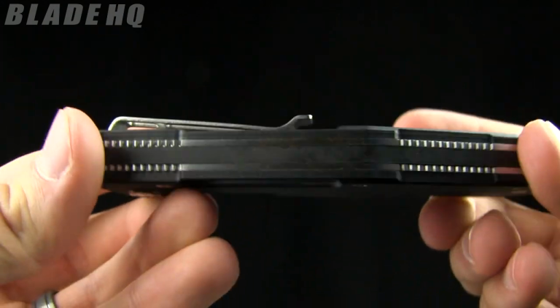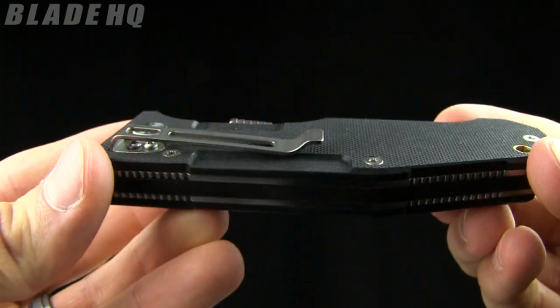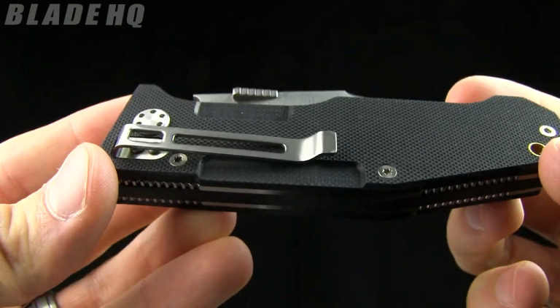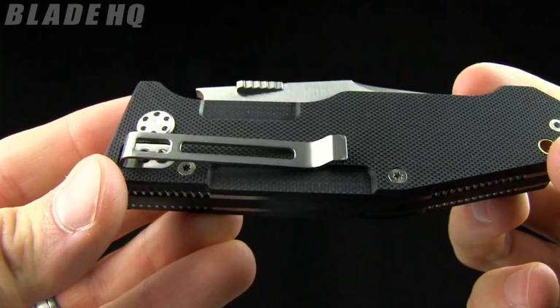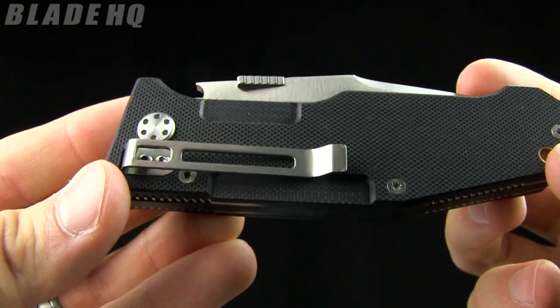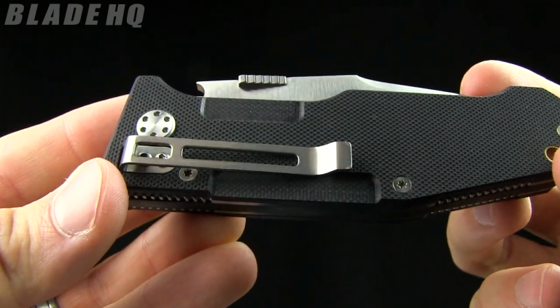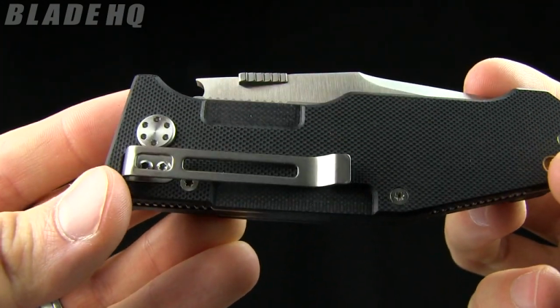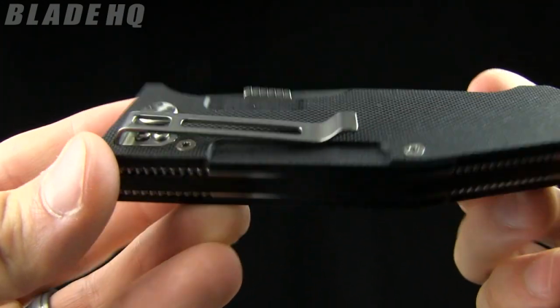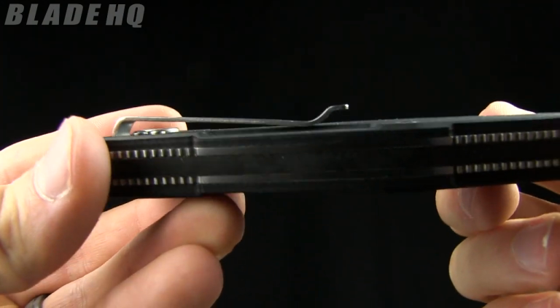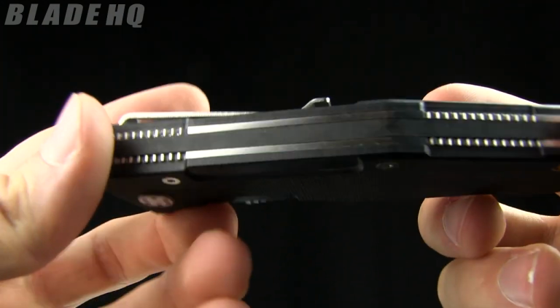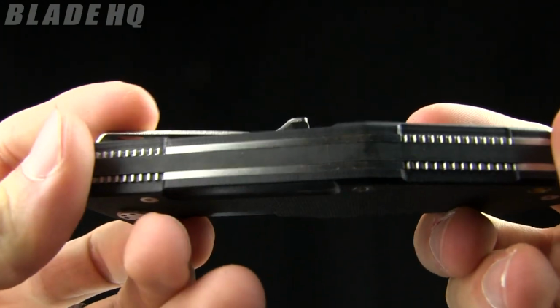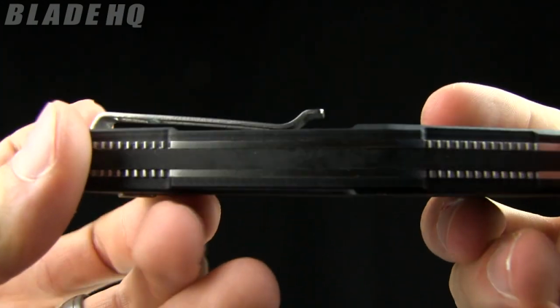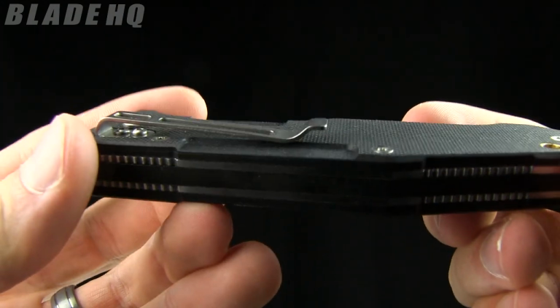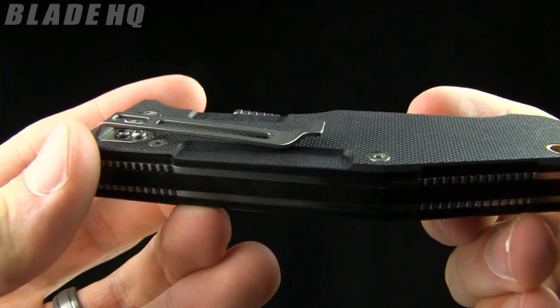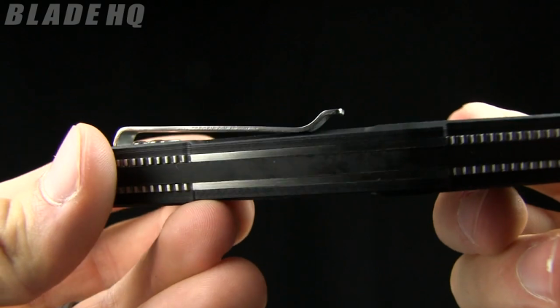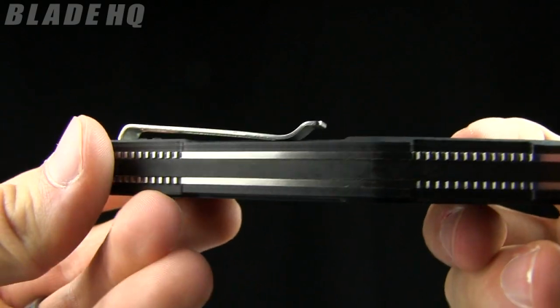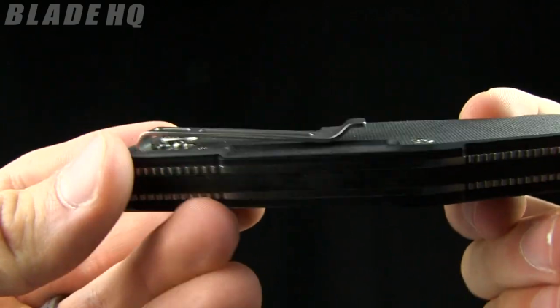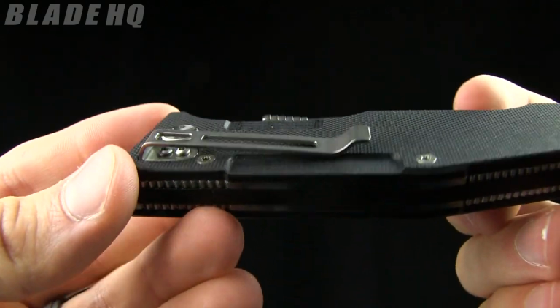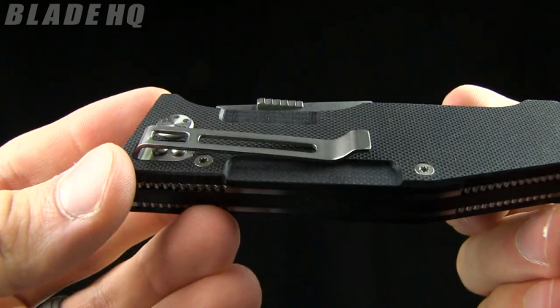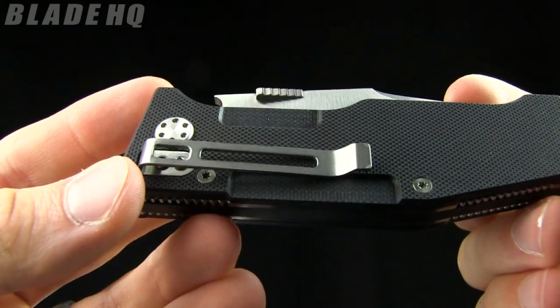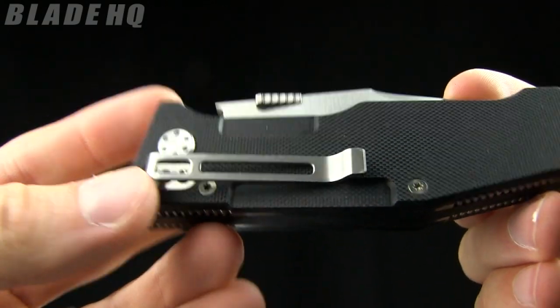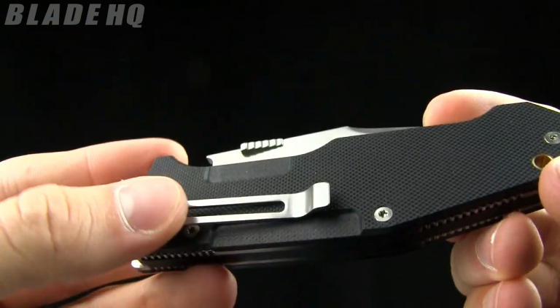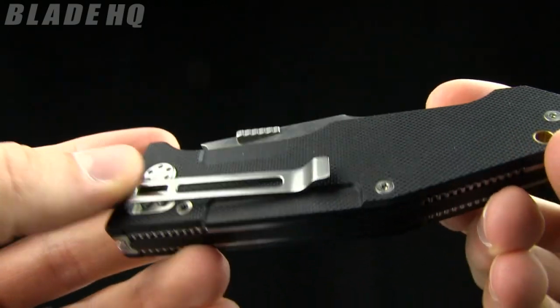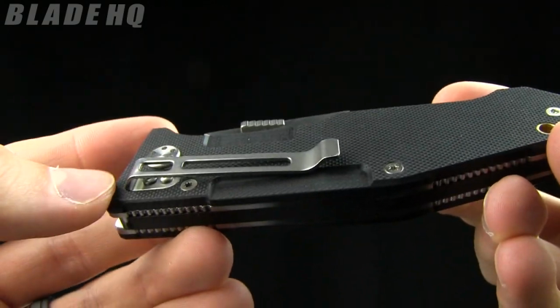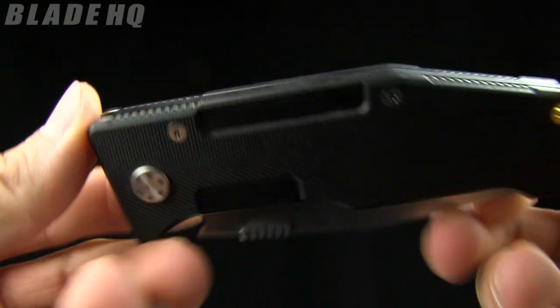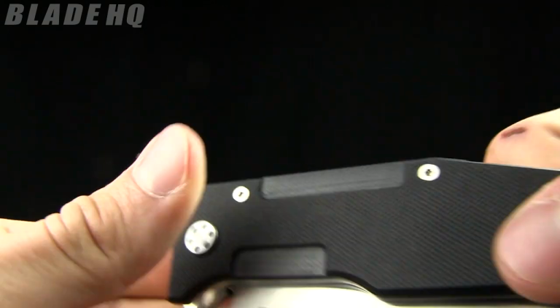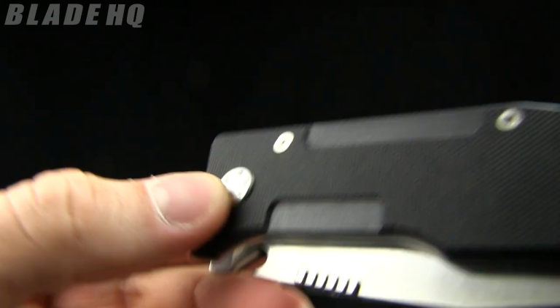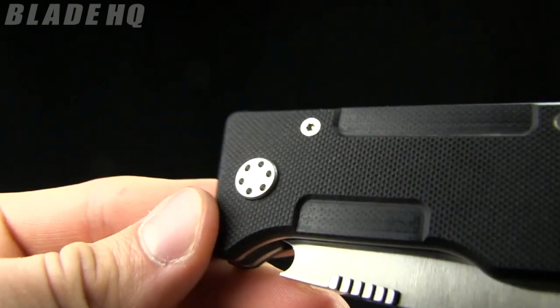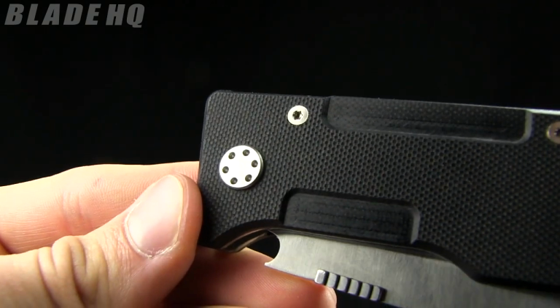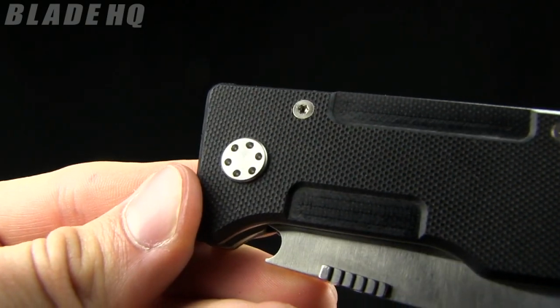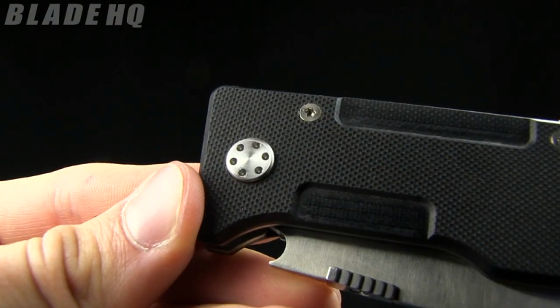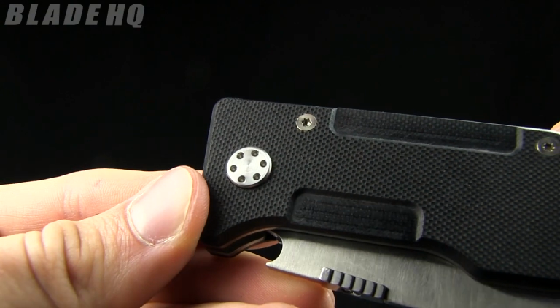The pocket clip is tip-down carry only — removable but not reversible. Kind of deep carry. I like the little accents they put there on the pivot.